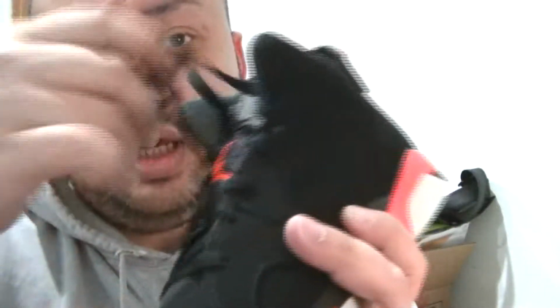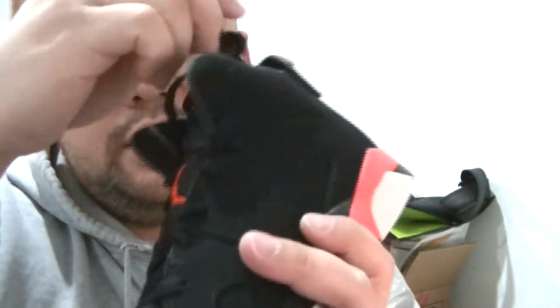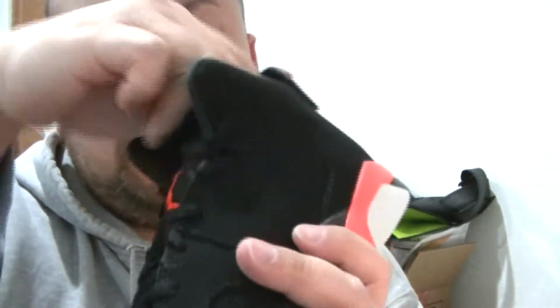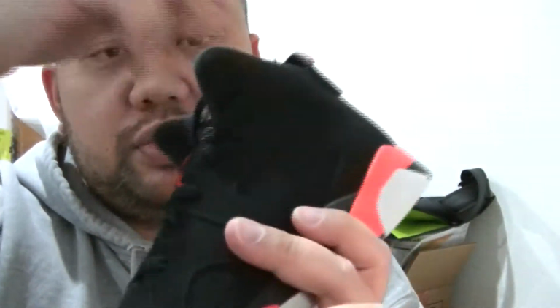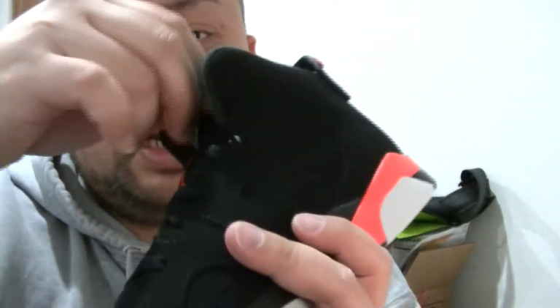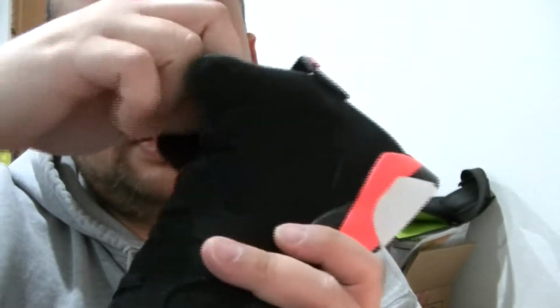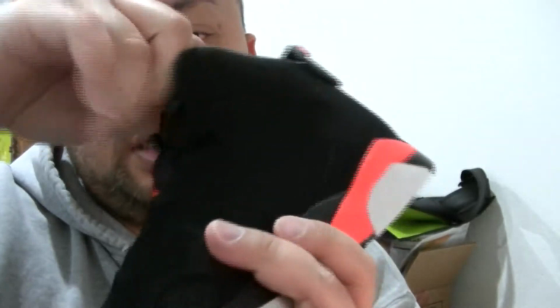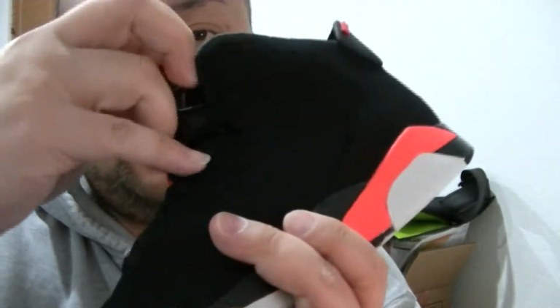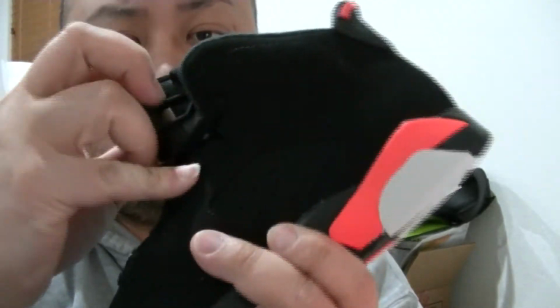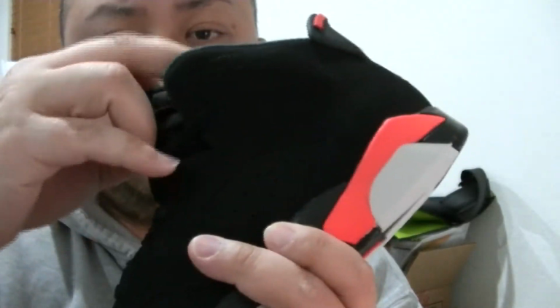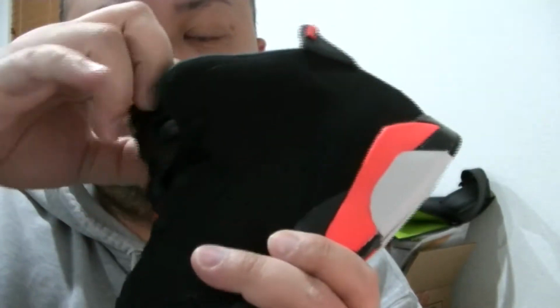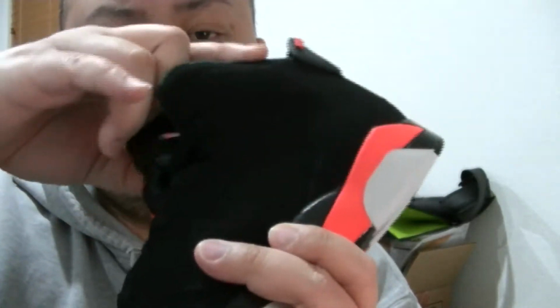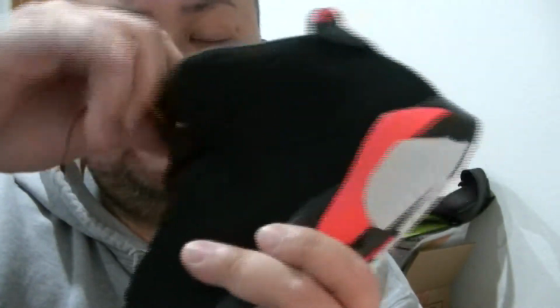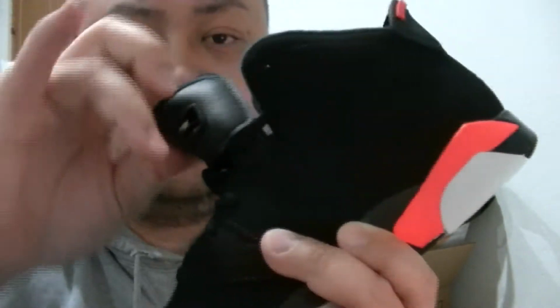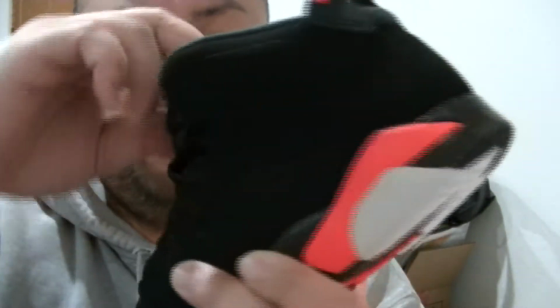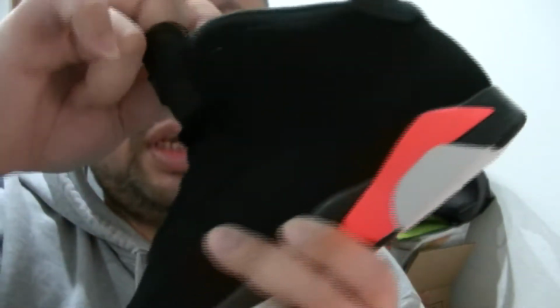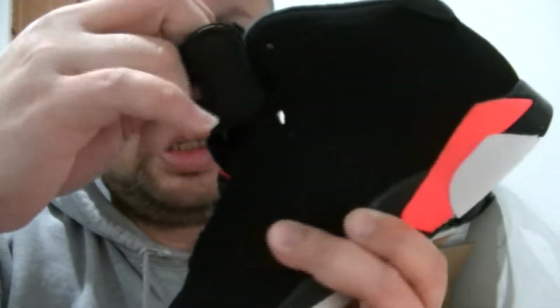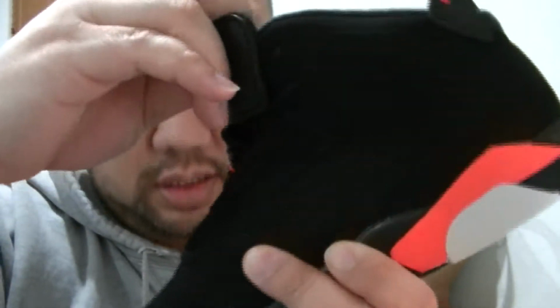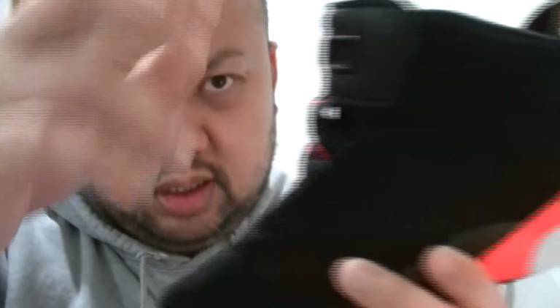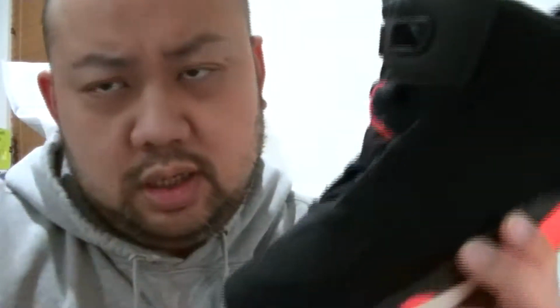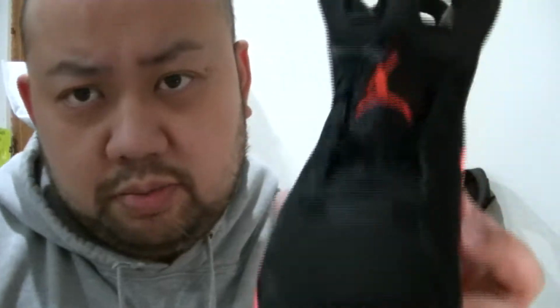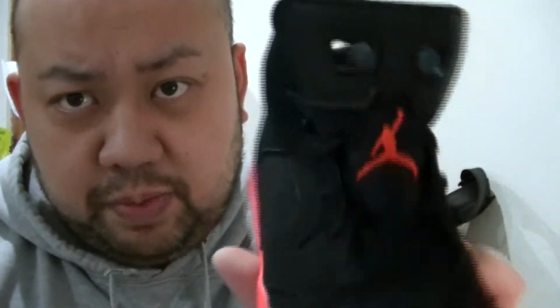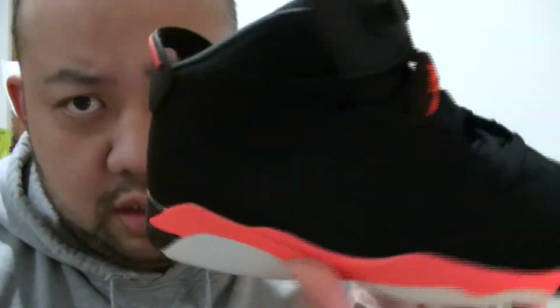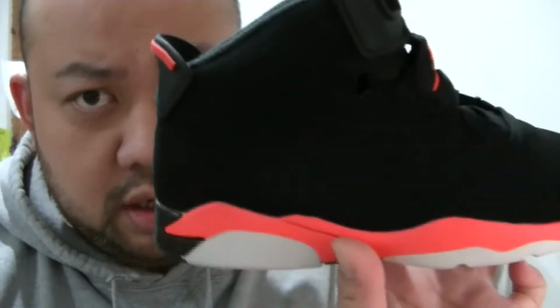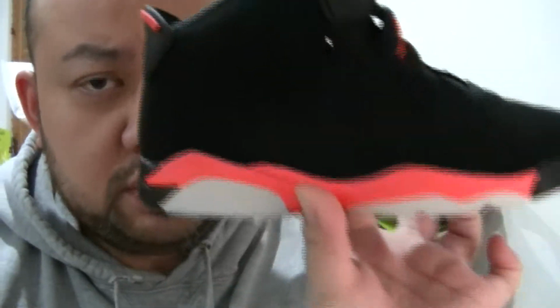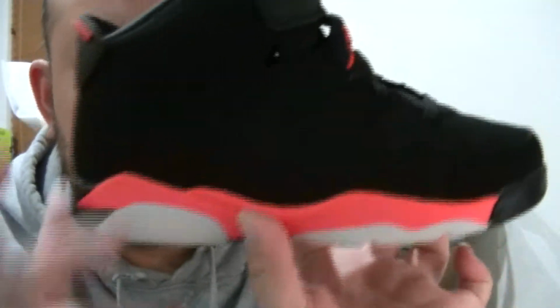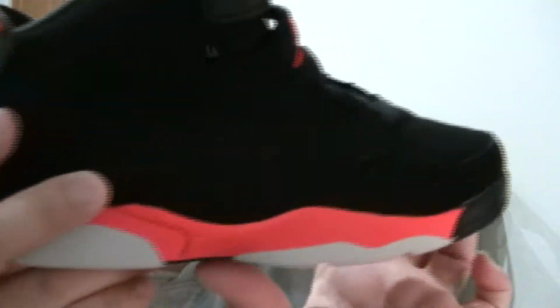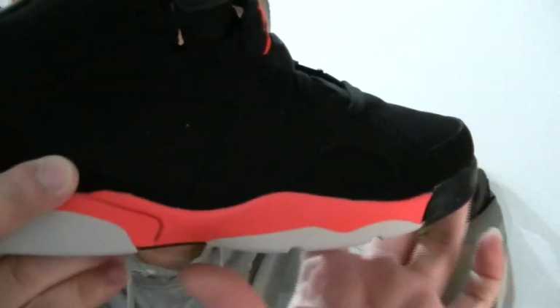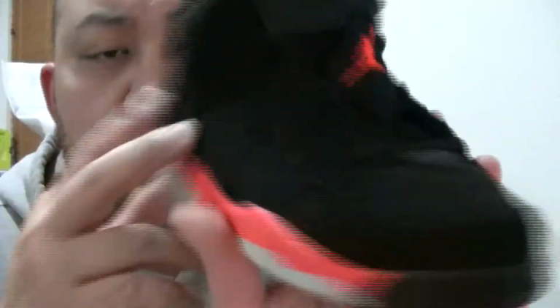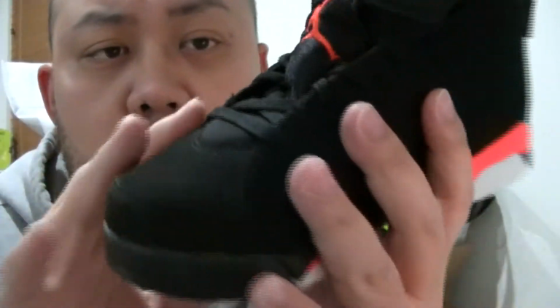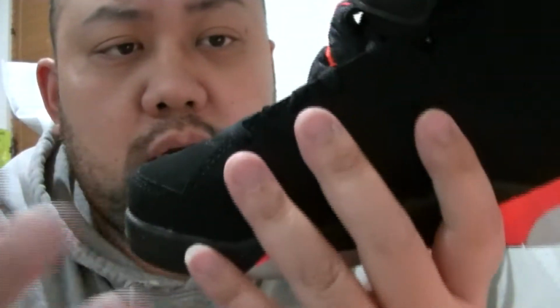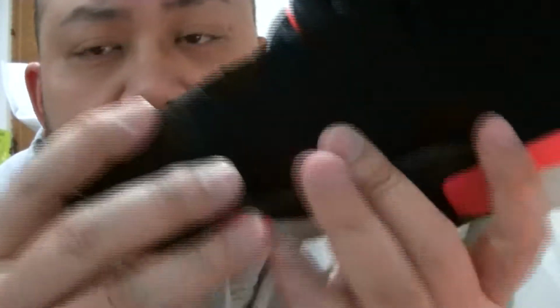This is a preschool size — in other words, it's a big BP Air Jordan 6. Let's go.